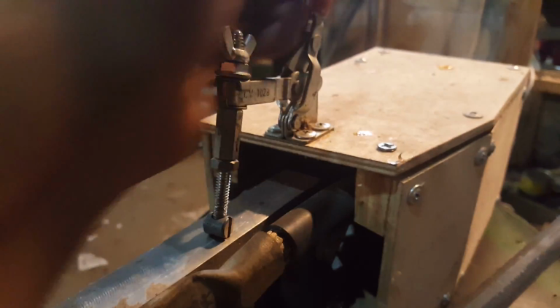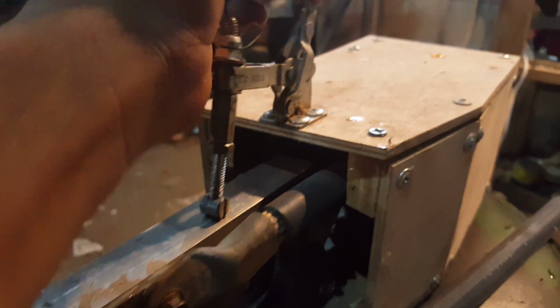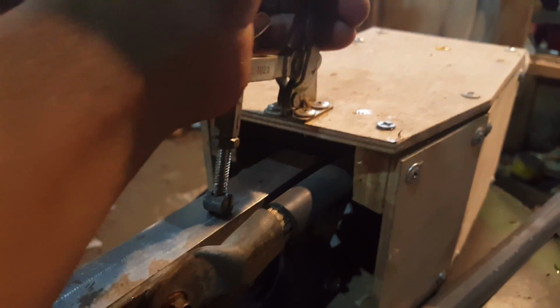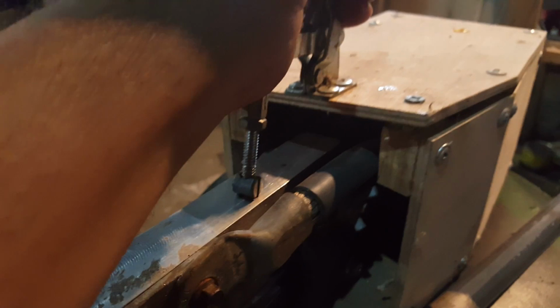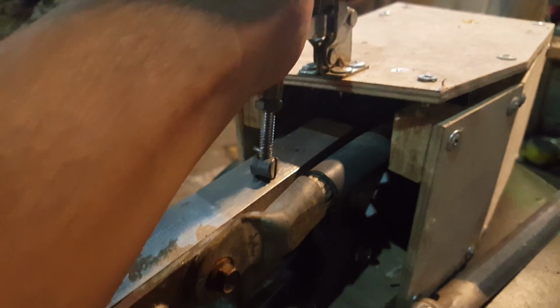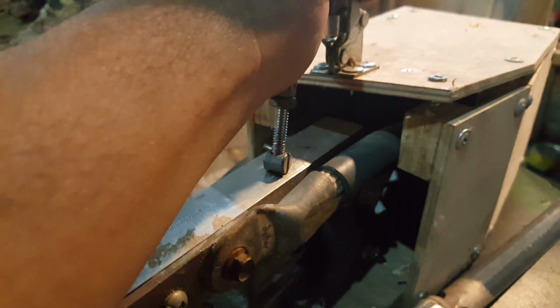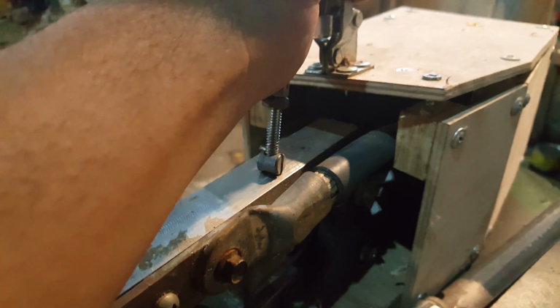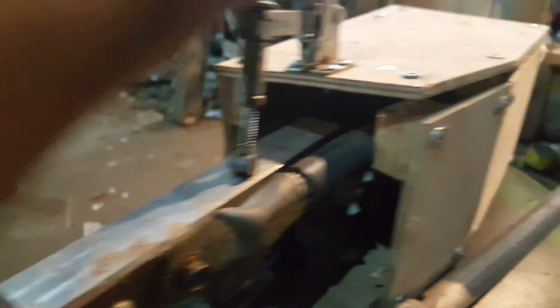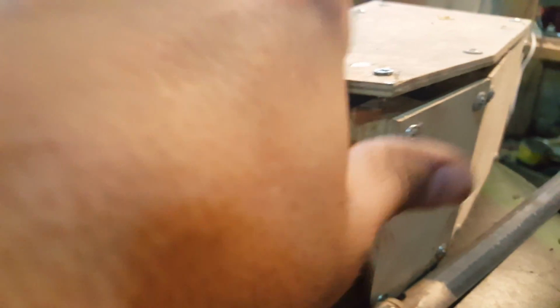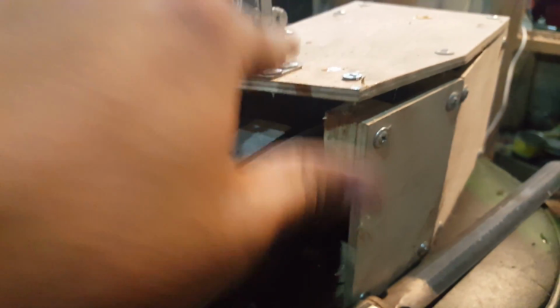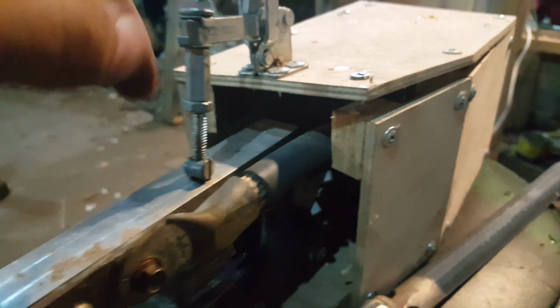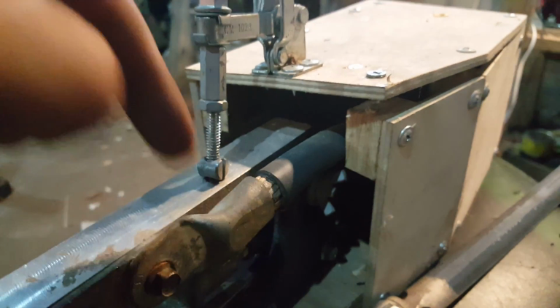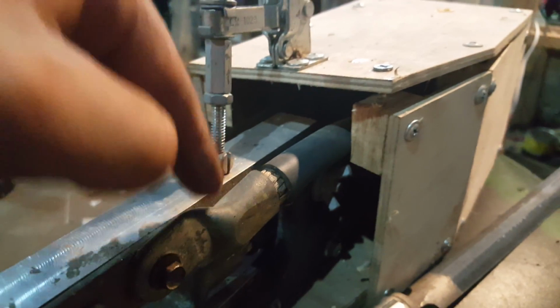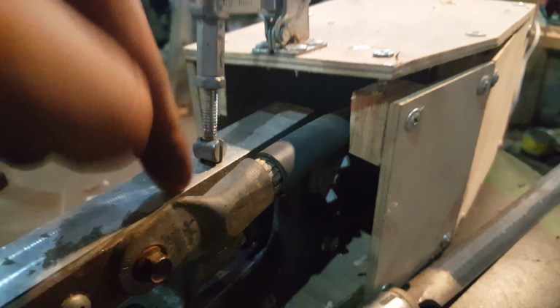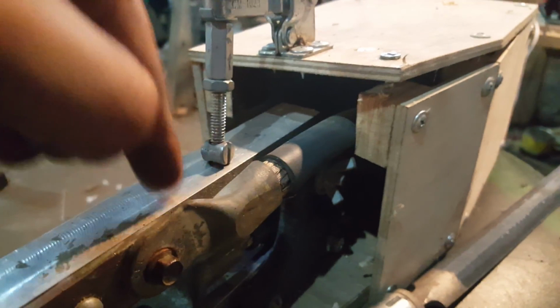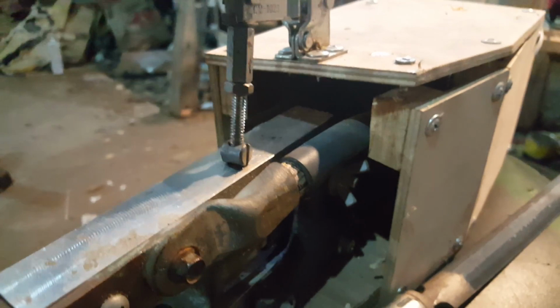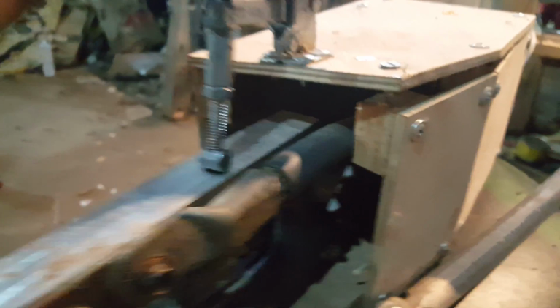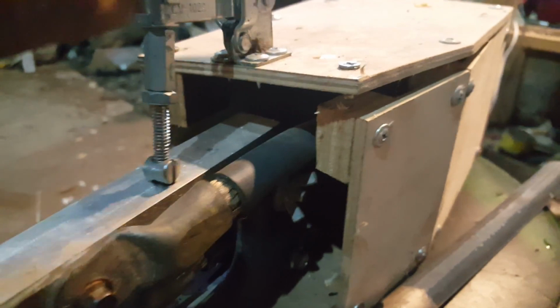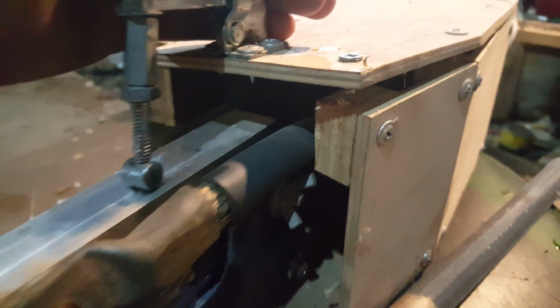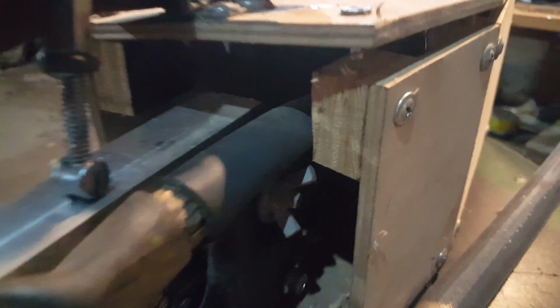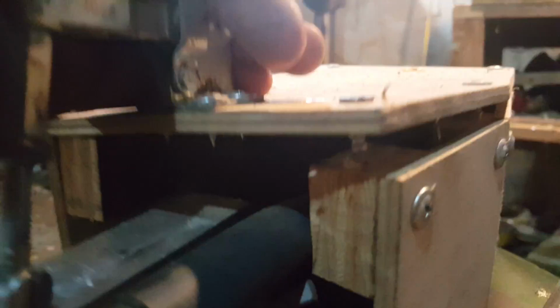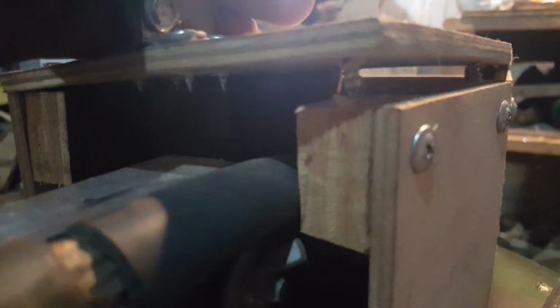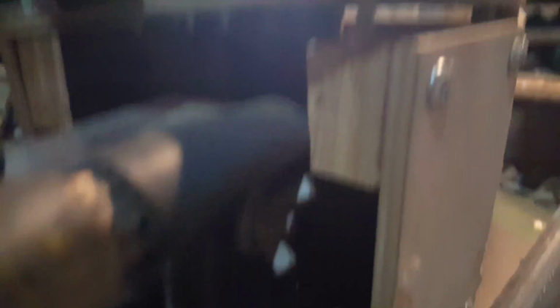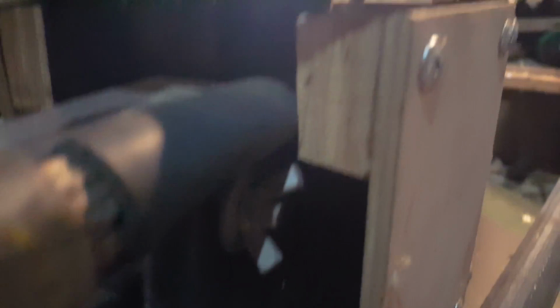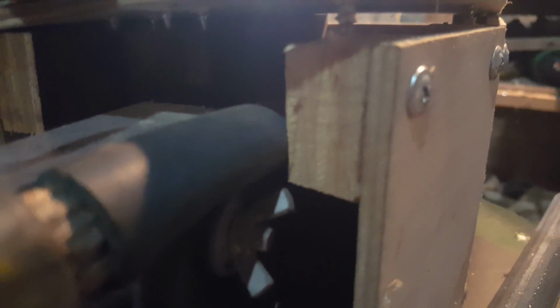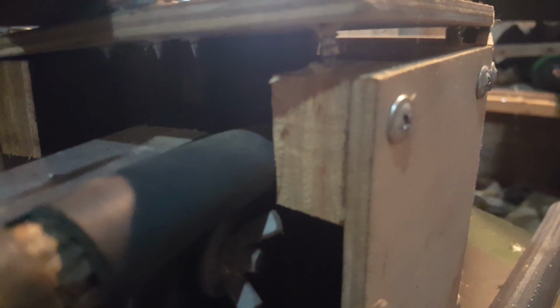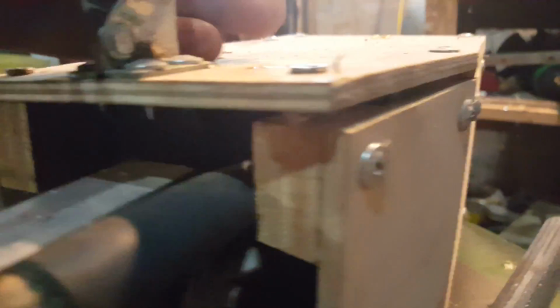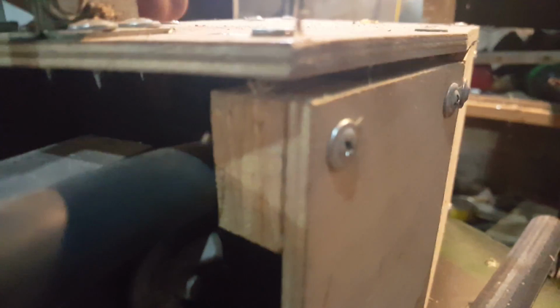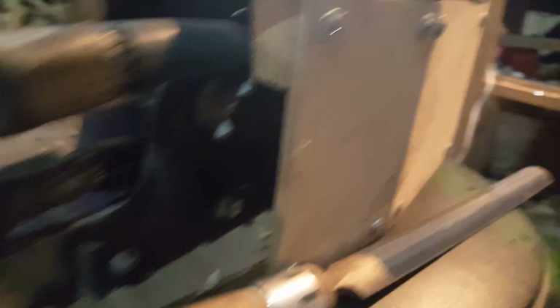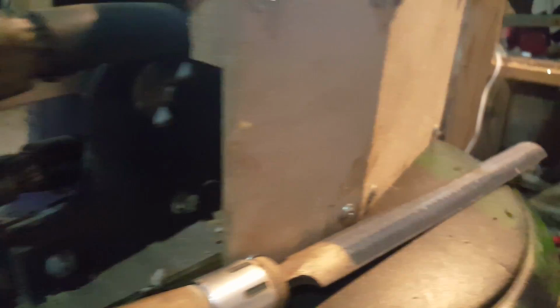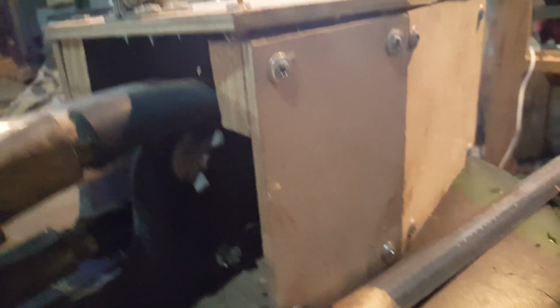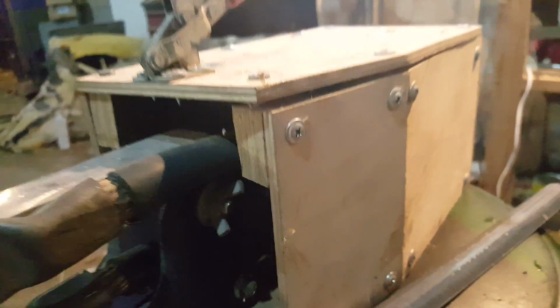Anyways, this clamp puts pressure on everything, and the wooden box flexes slightly to push more pressure down. And that's what failed—that little plywood chunk there.